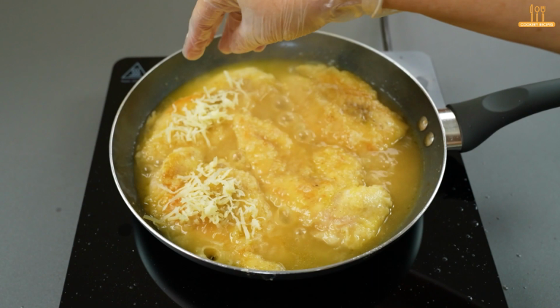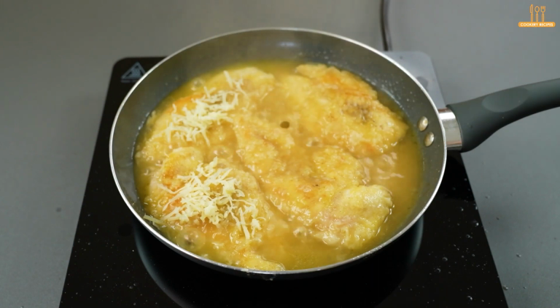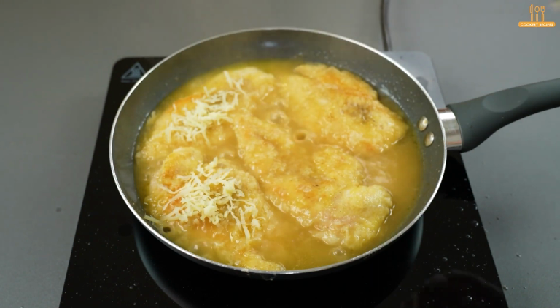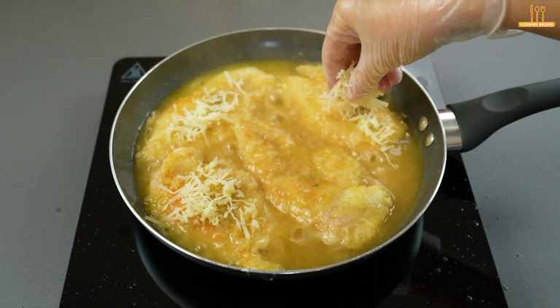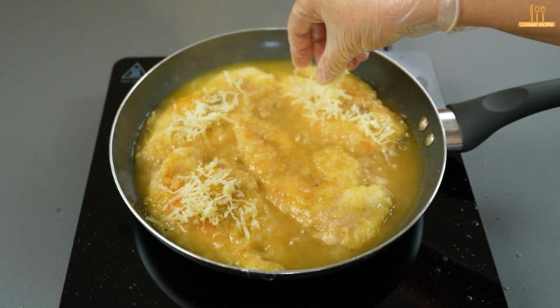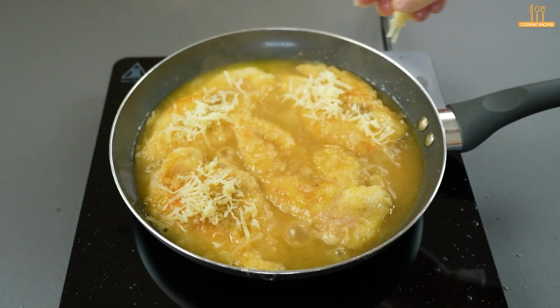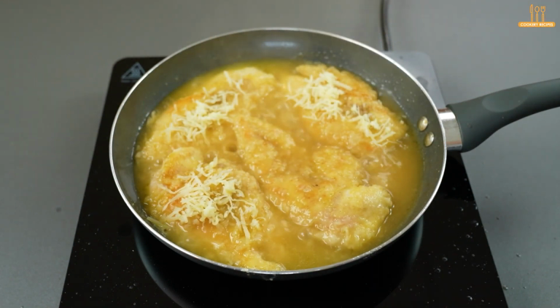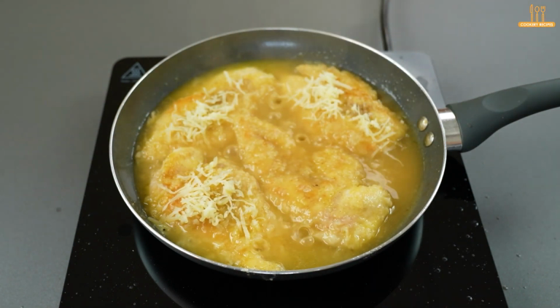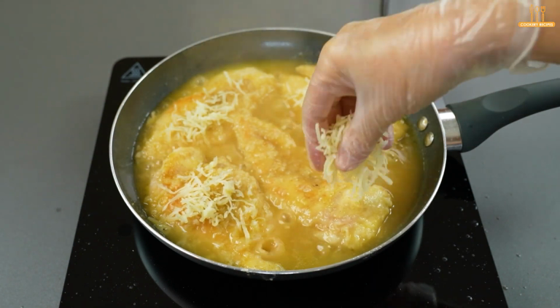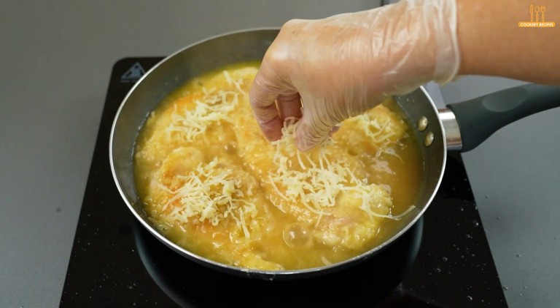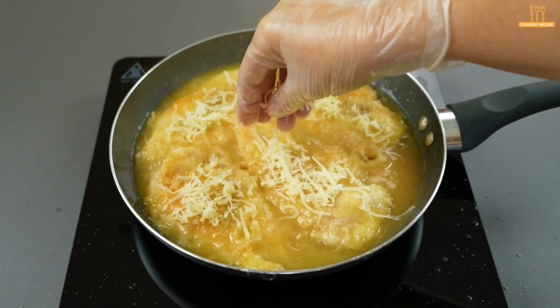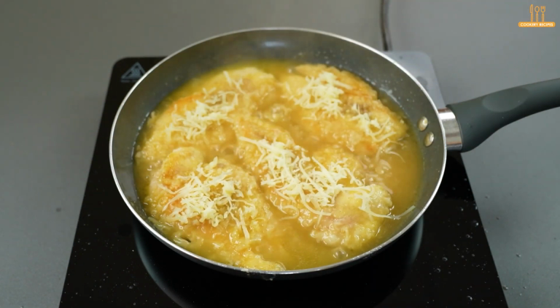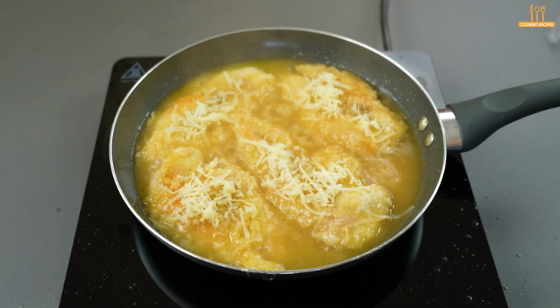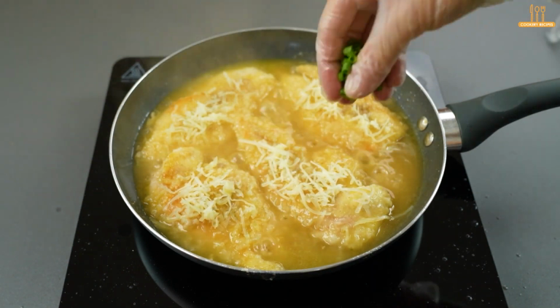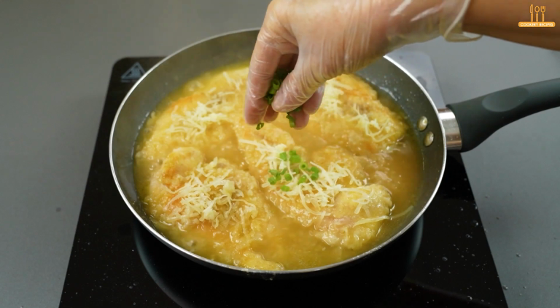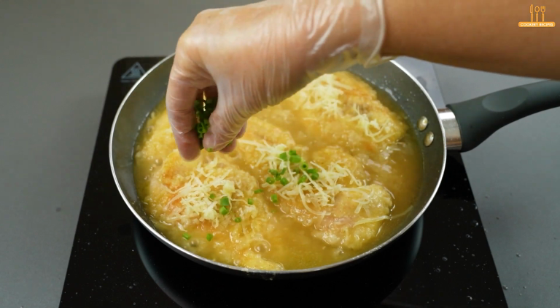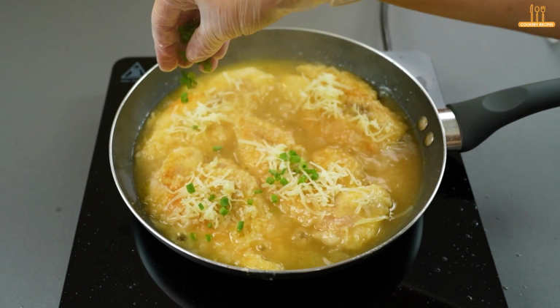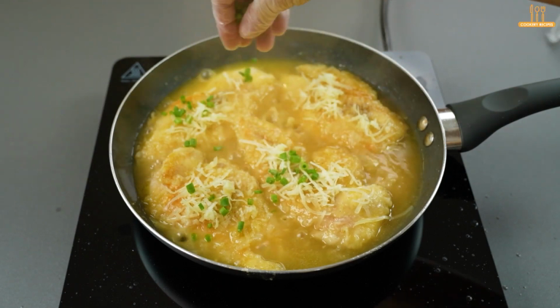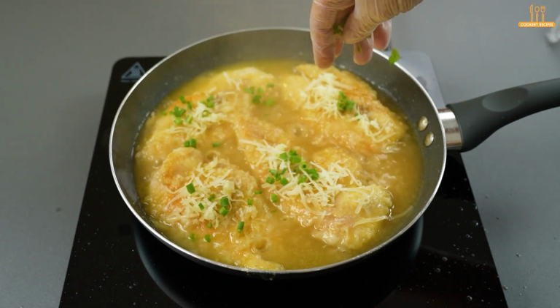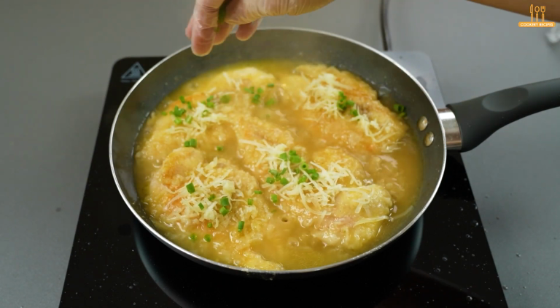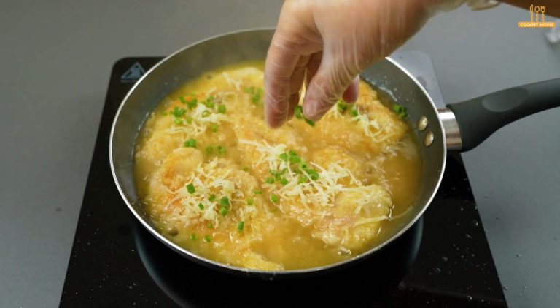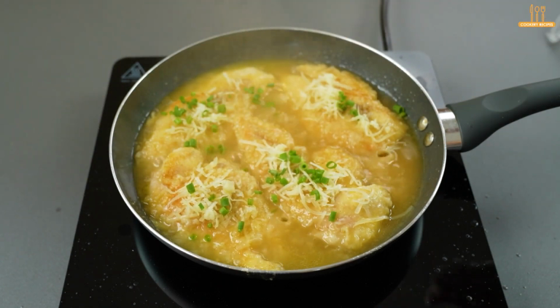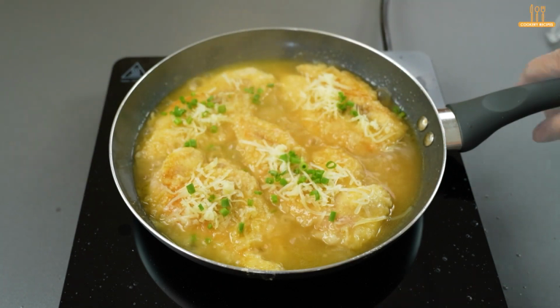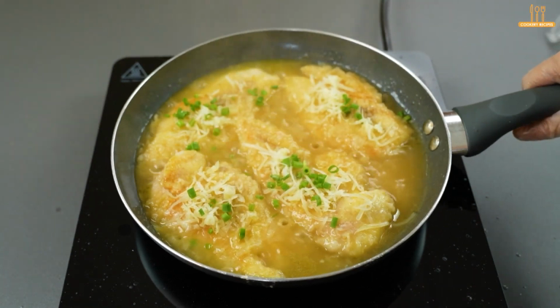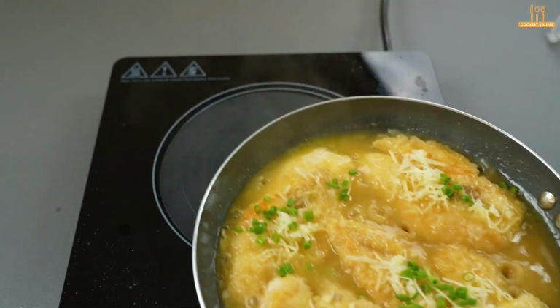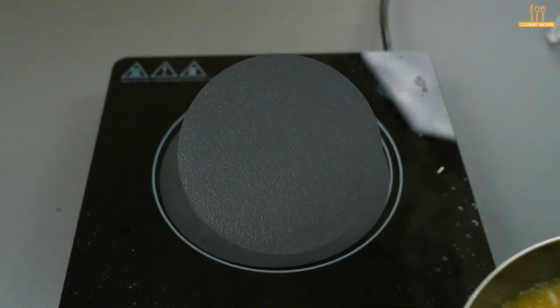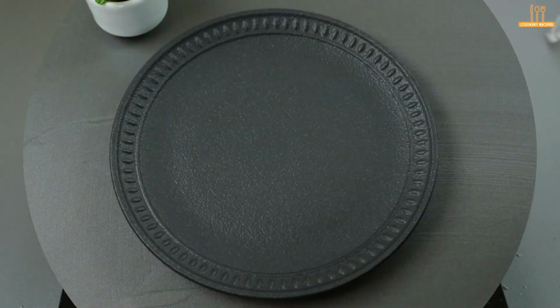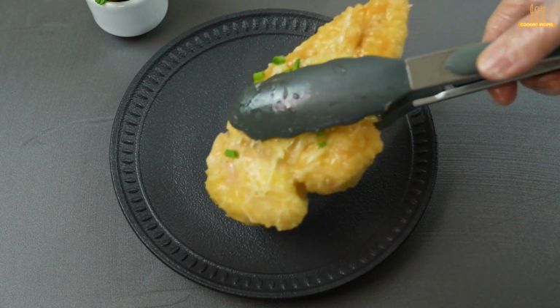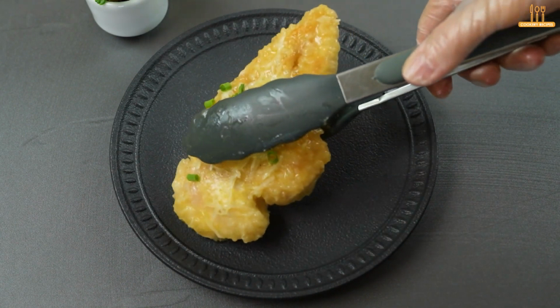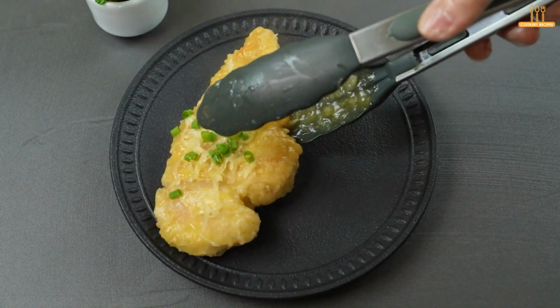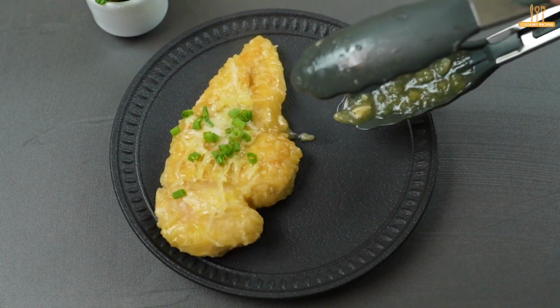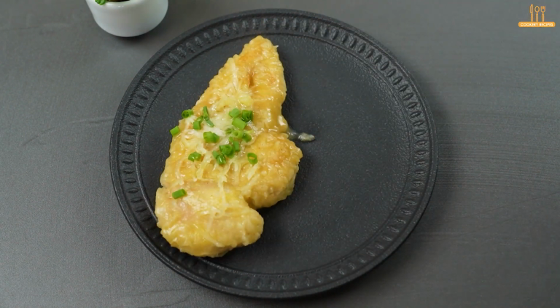Add 50 grams of cheese and chives to taste. Now that's how it's served — pretty, isn't it?